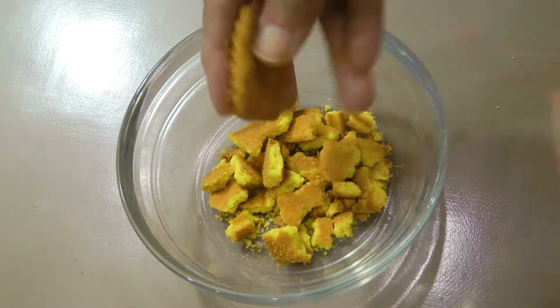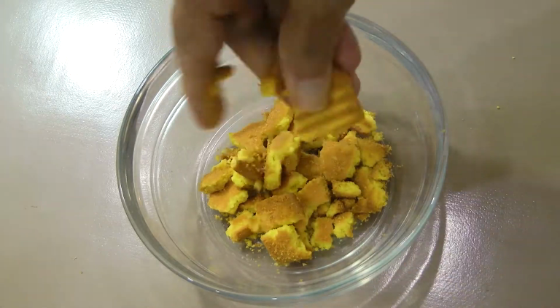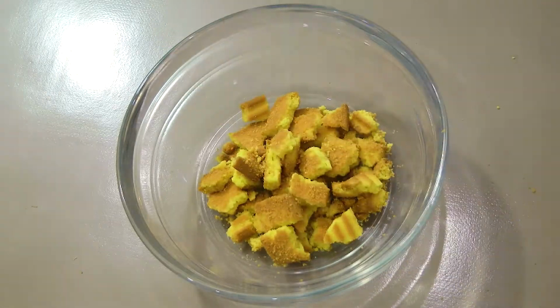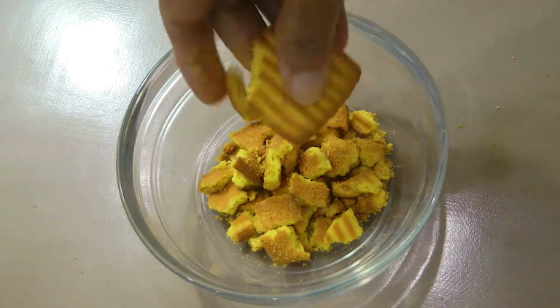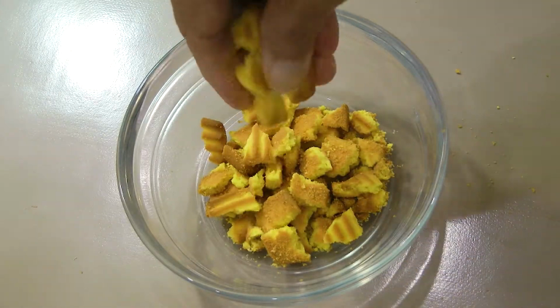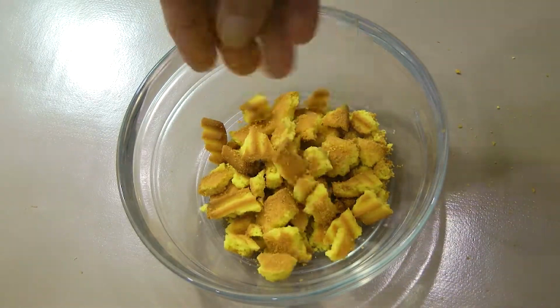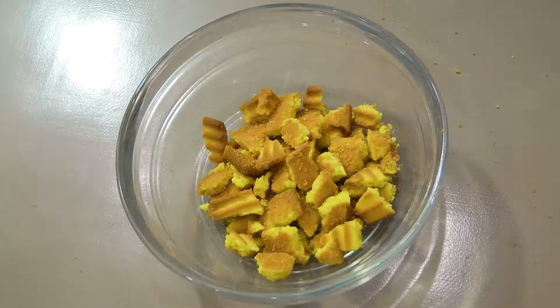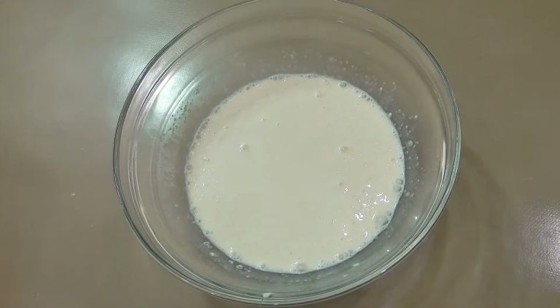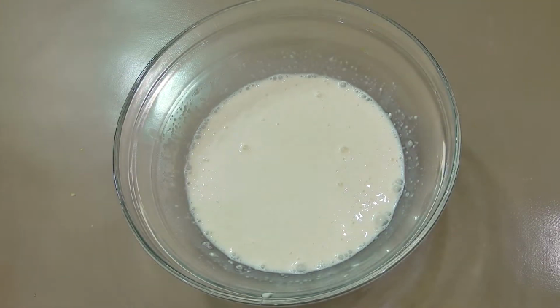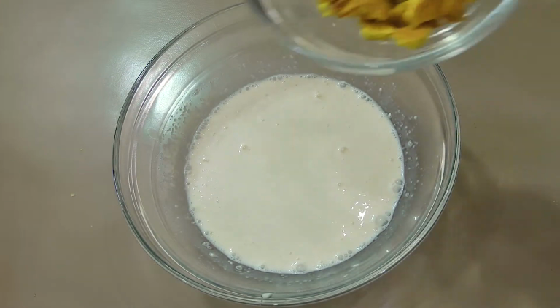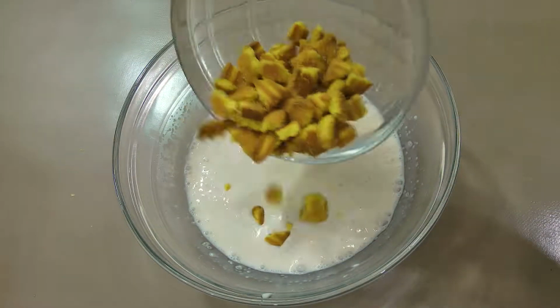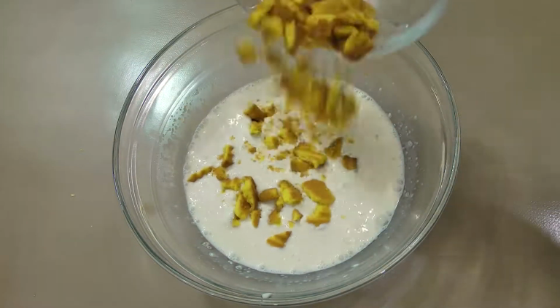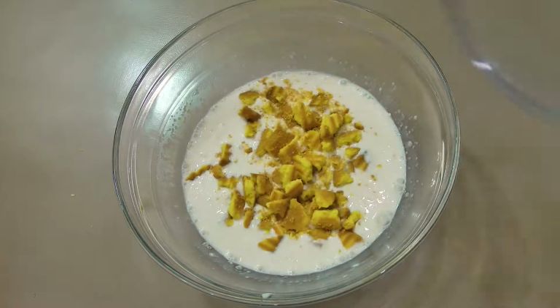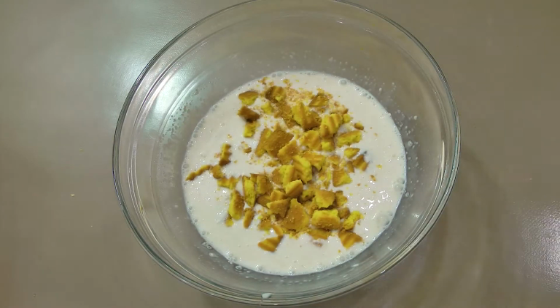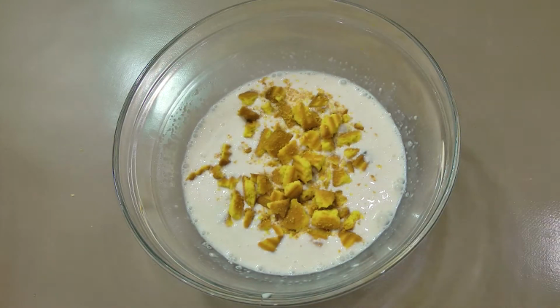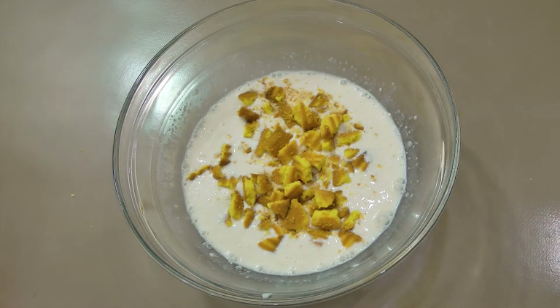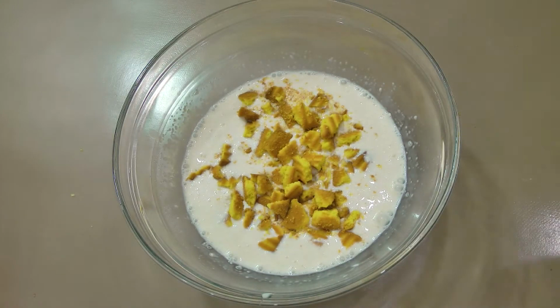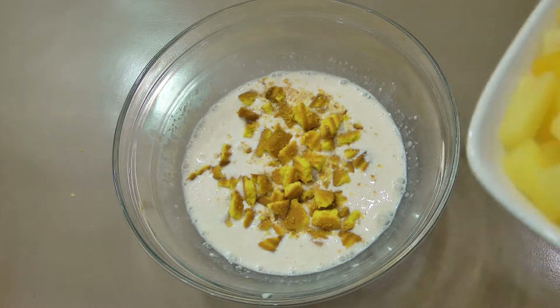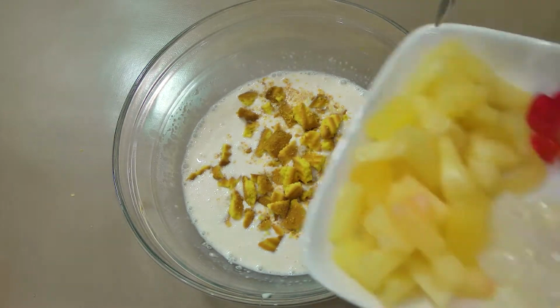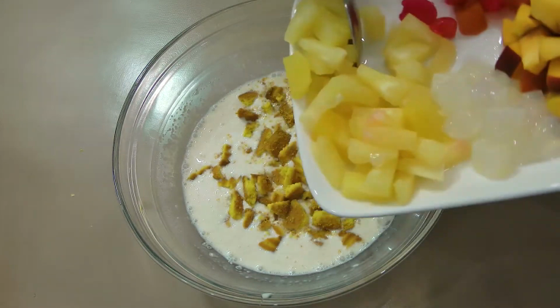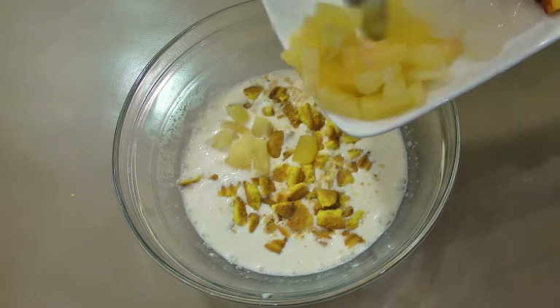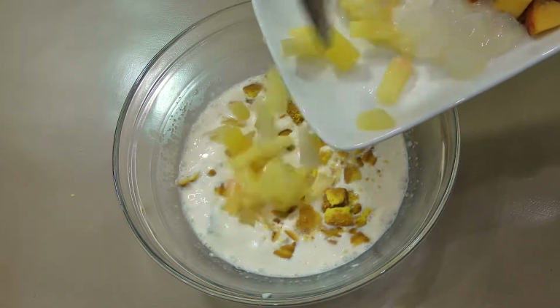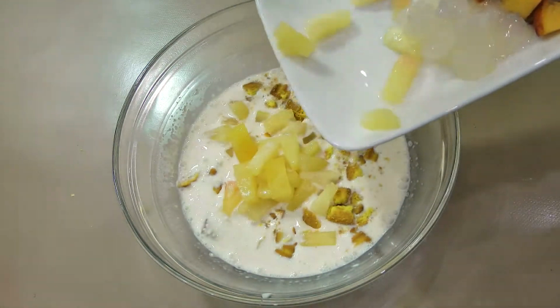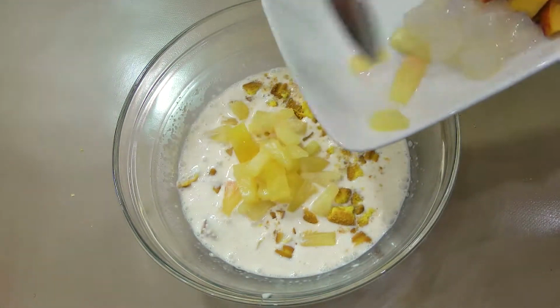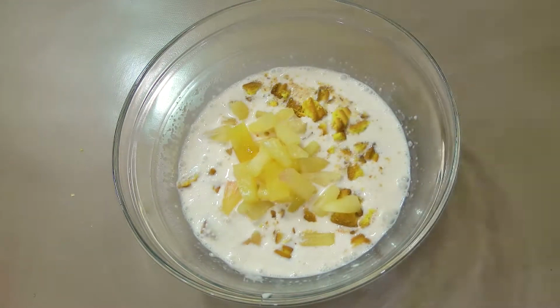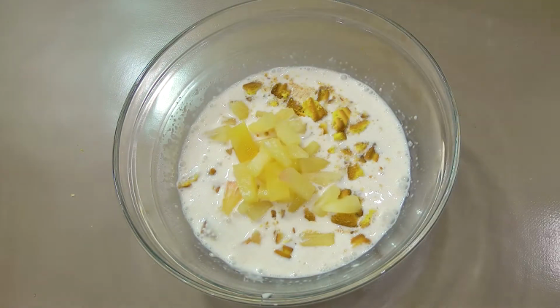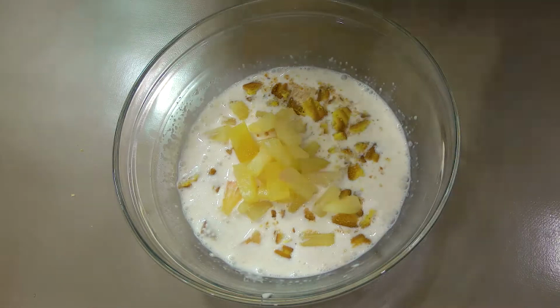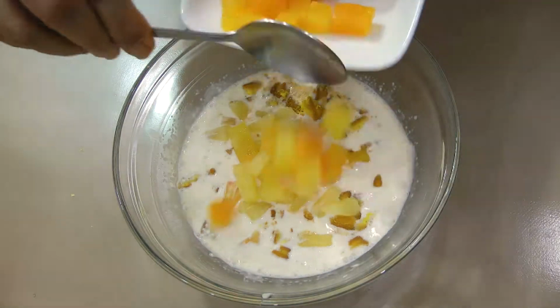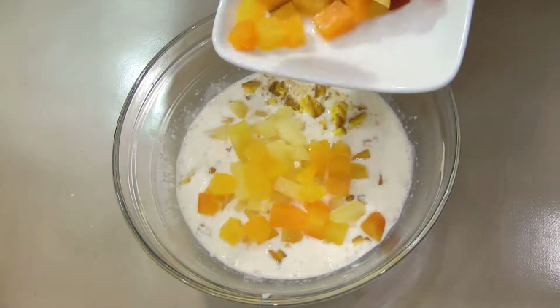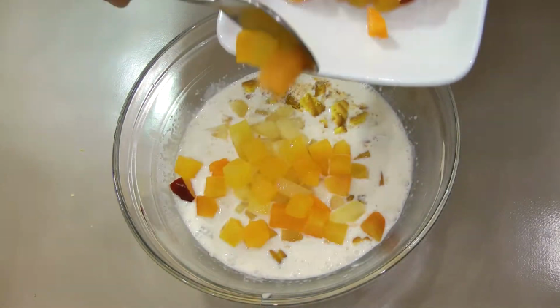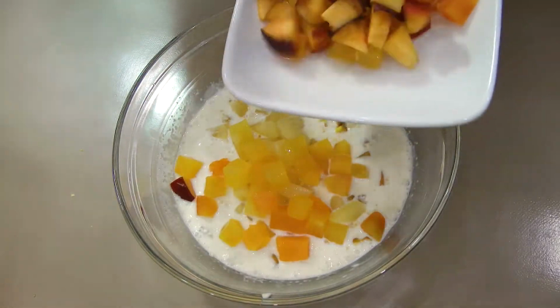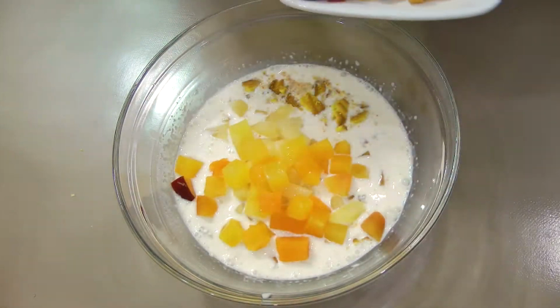Add the broken biscuit pieces to the cream batter. Add fruits of your choice — fresh fruits and/or tinned fruits — chopped into small pieces.